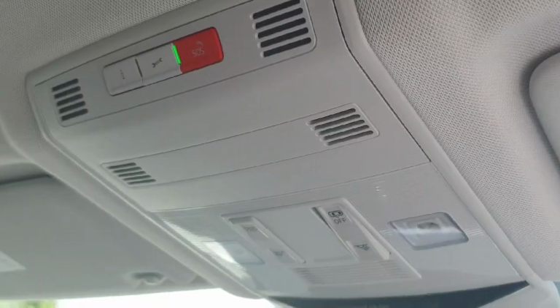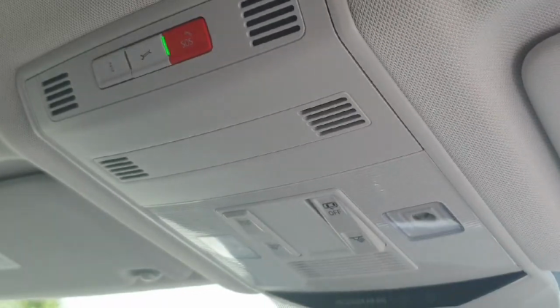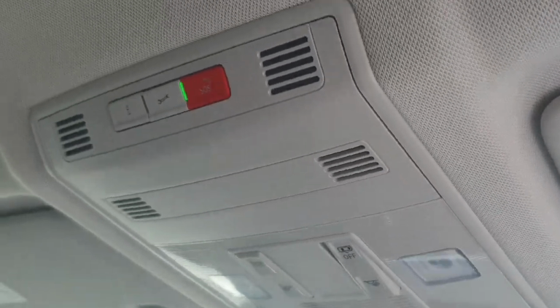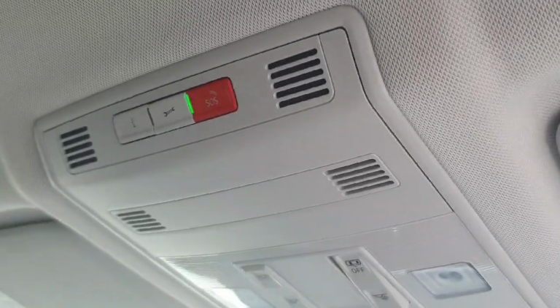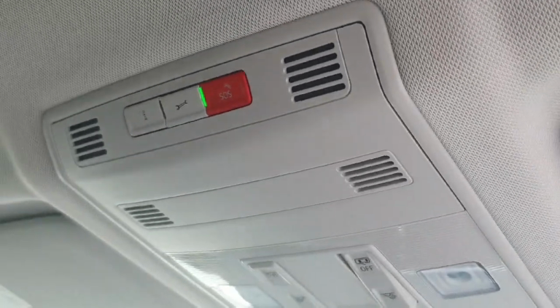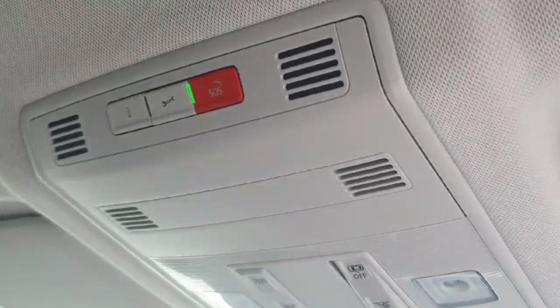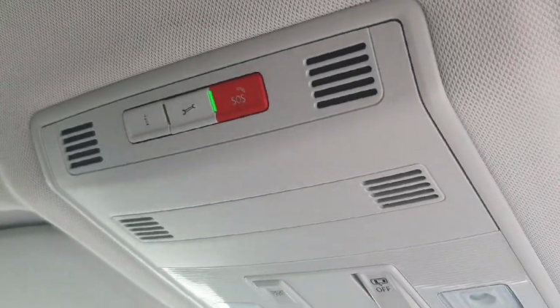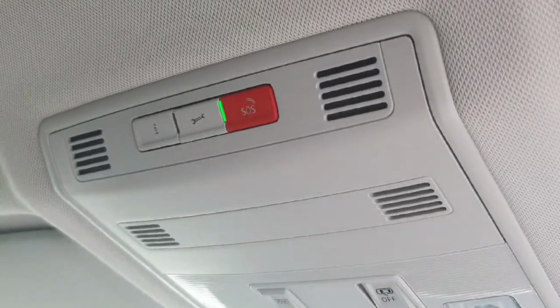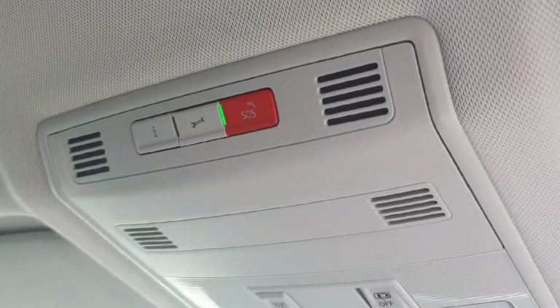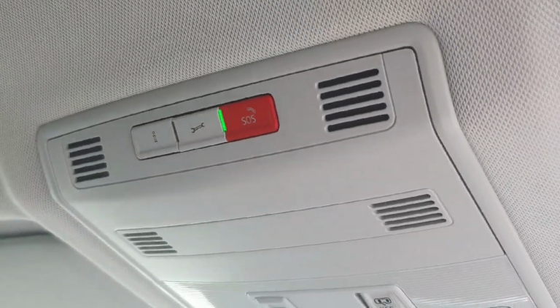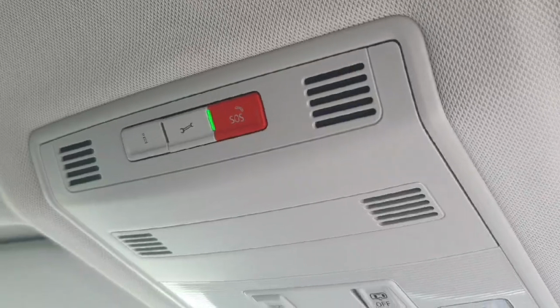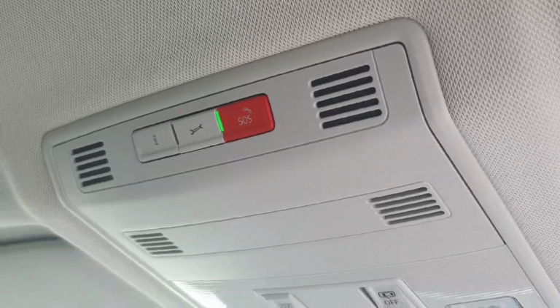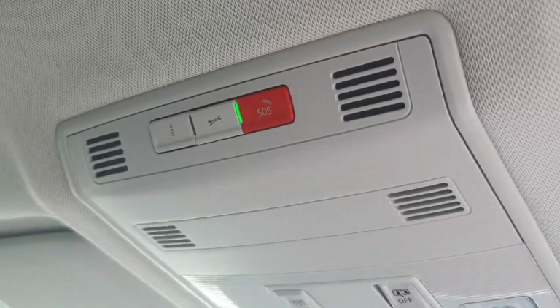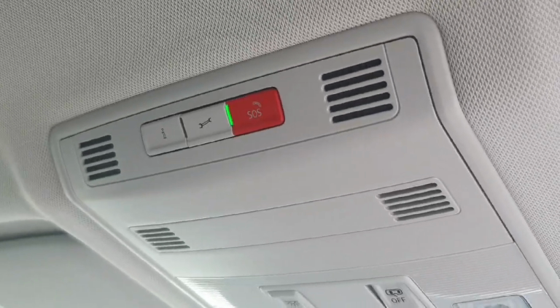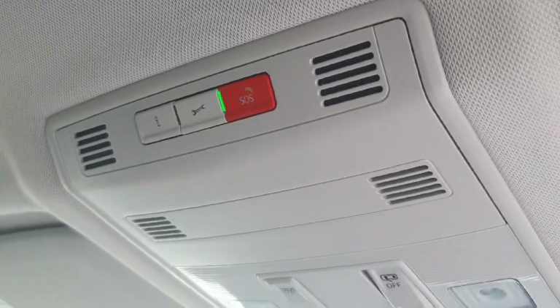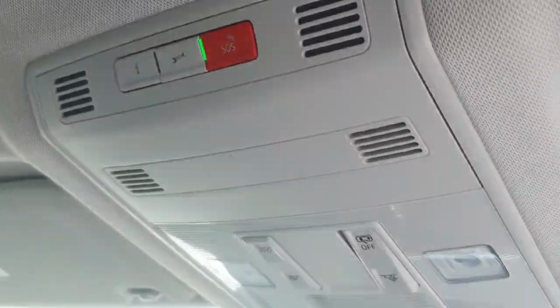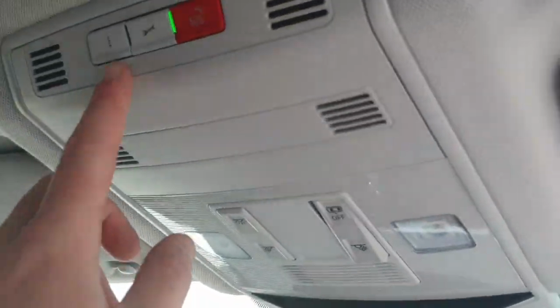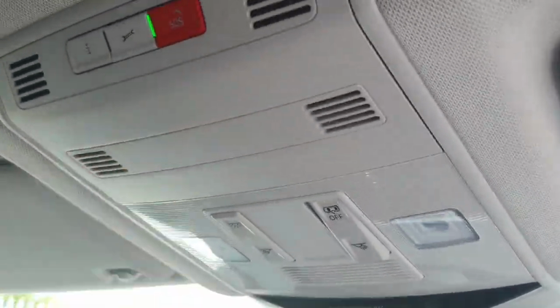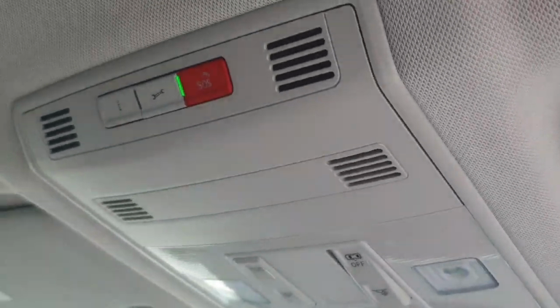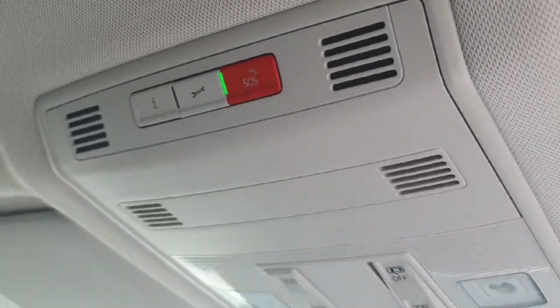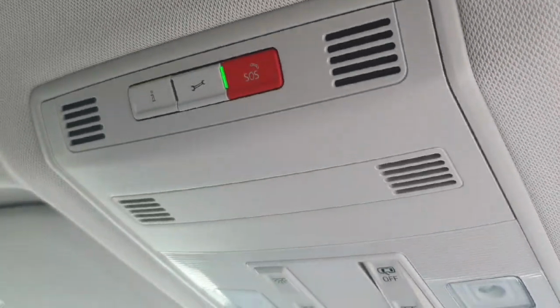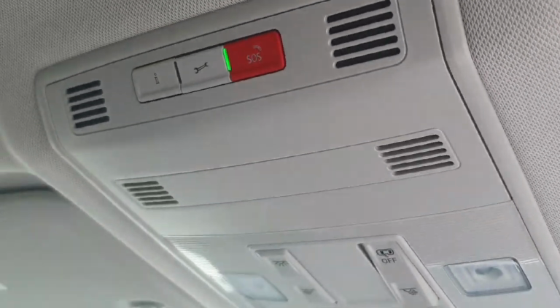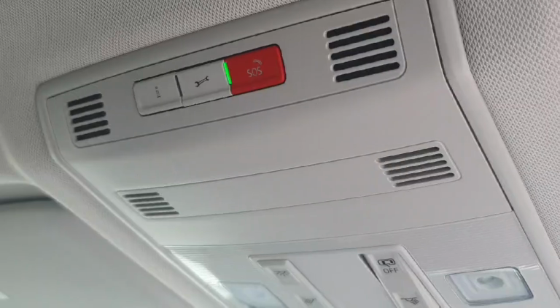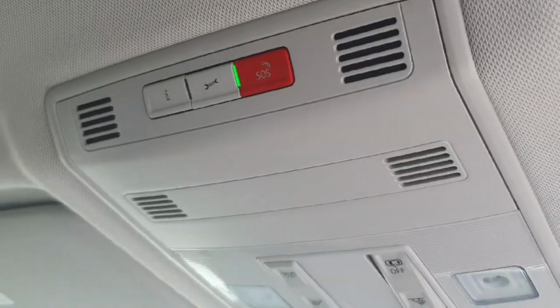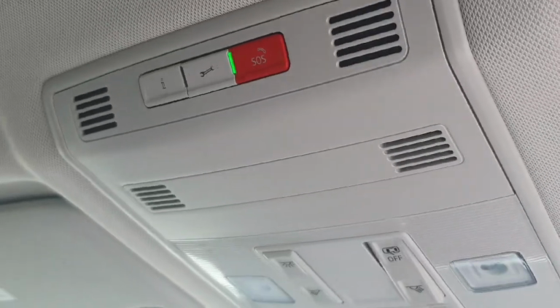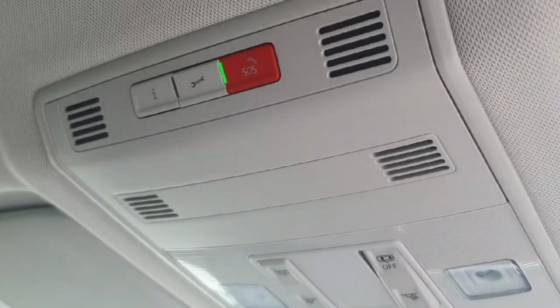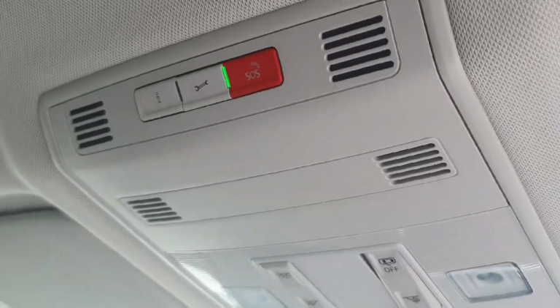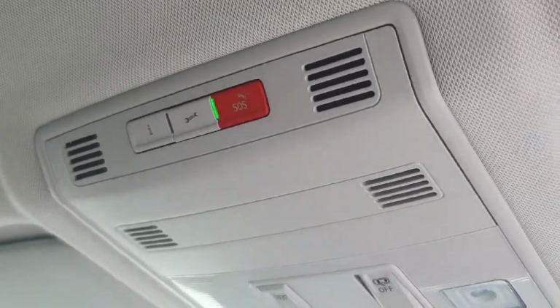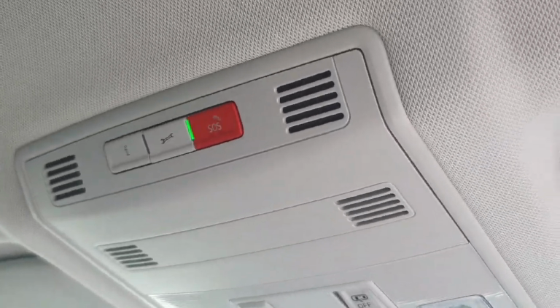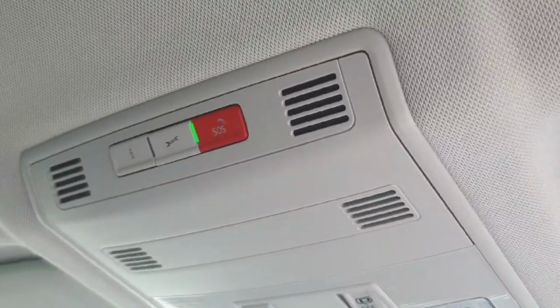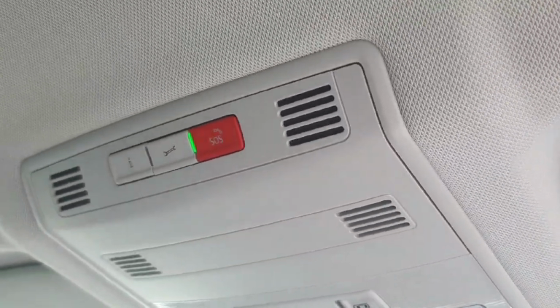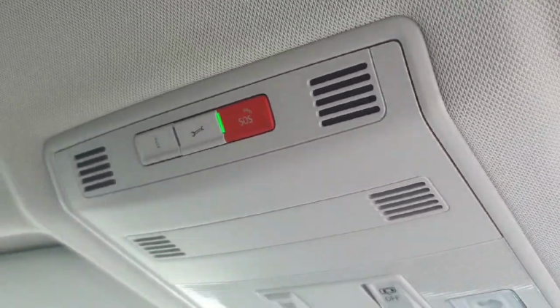Just up above where your lights are you'll have your SOS button — so god forbid you're in an accident, it will call emergency services and they'll be able to locate where you are. To the left of this you have your roadside assist, so this car comes with 3 years roadside assist — you press this button and roadside assist will come and get you and bring you back to the garage.